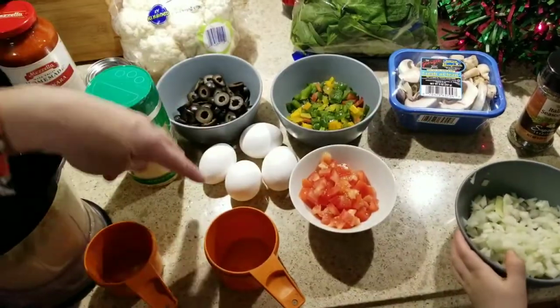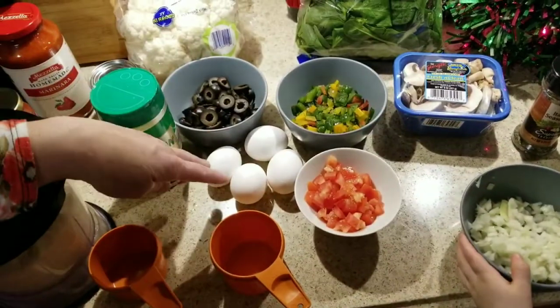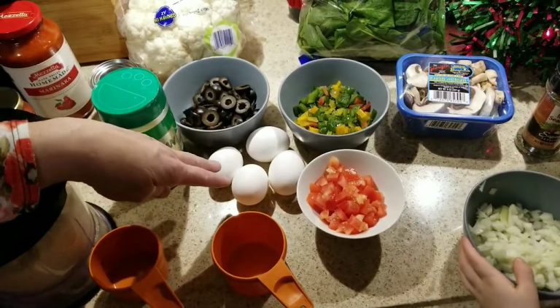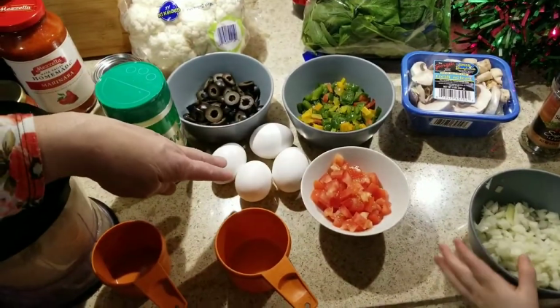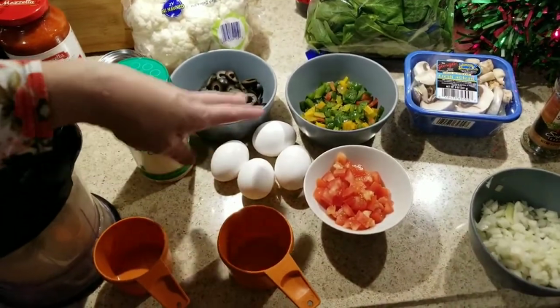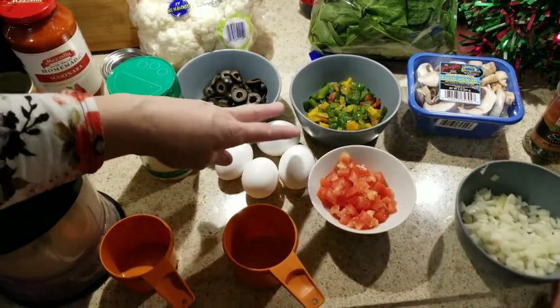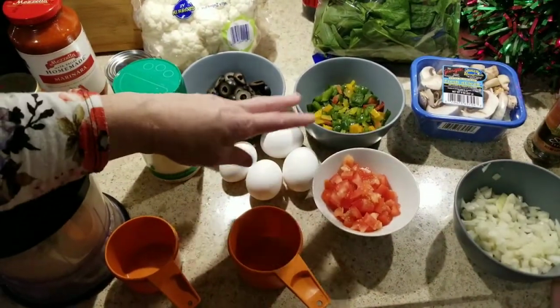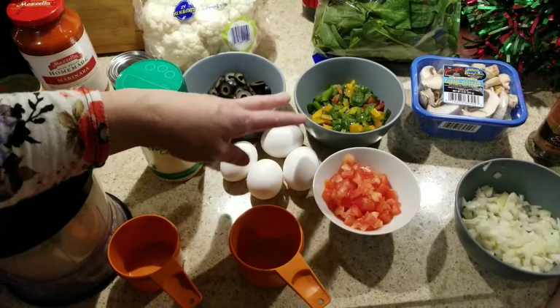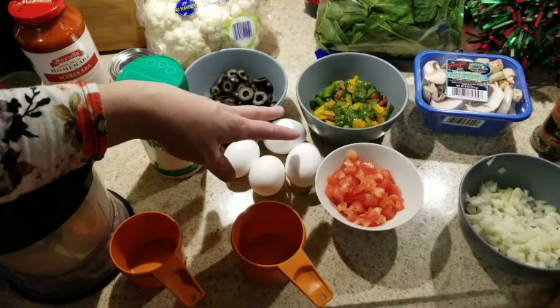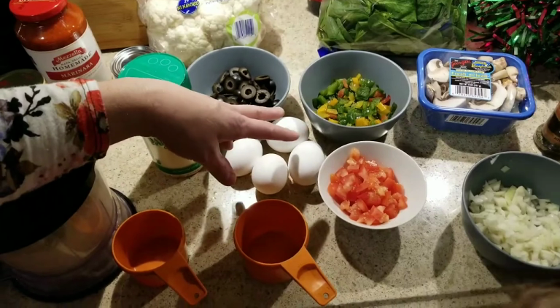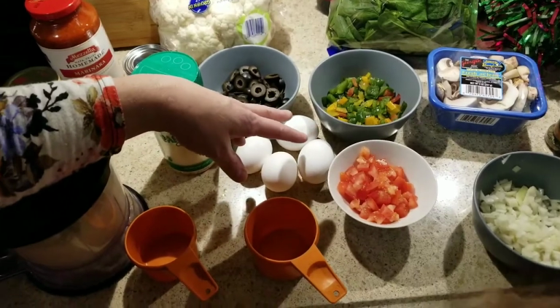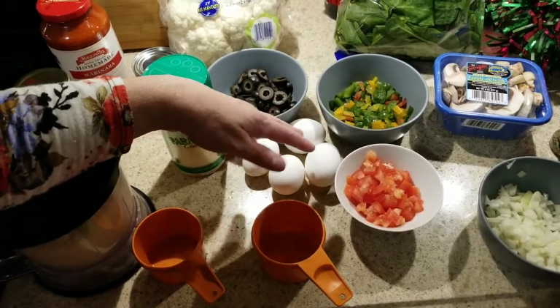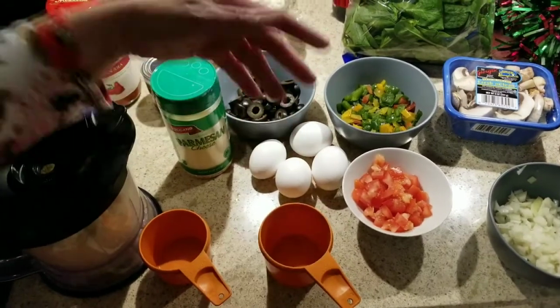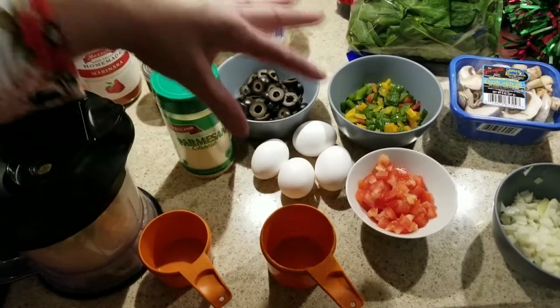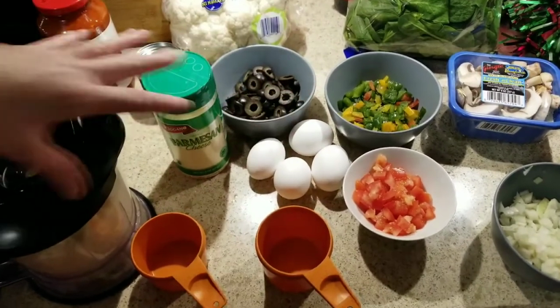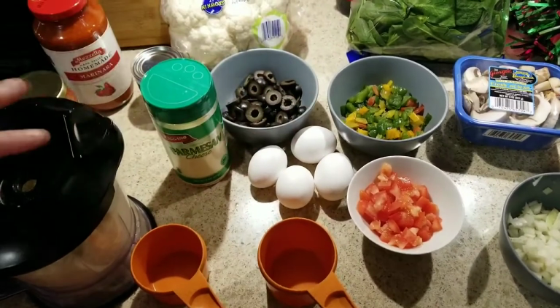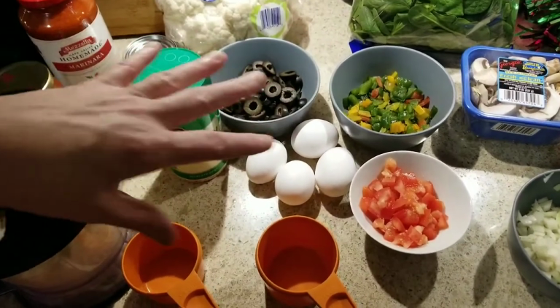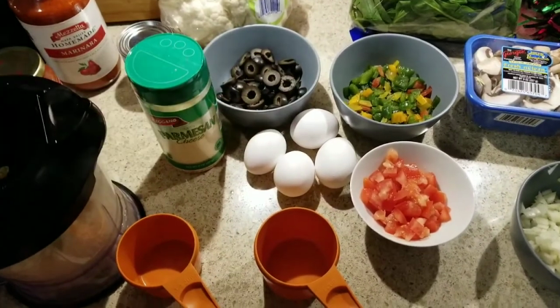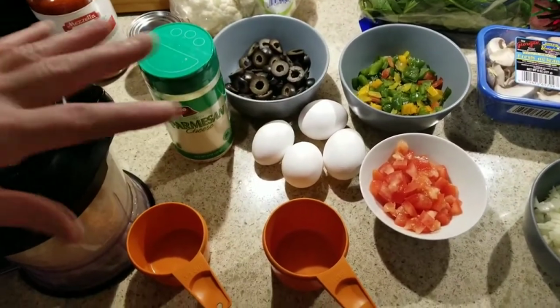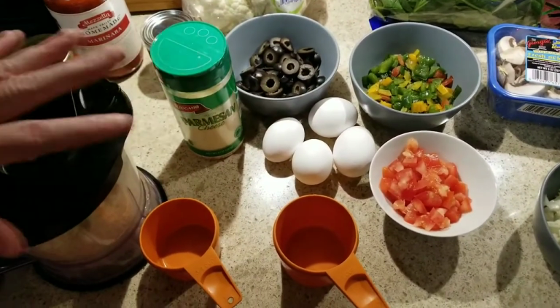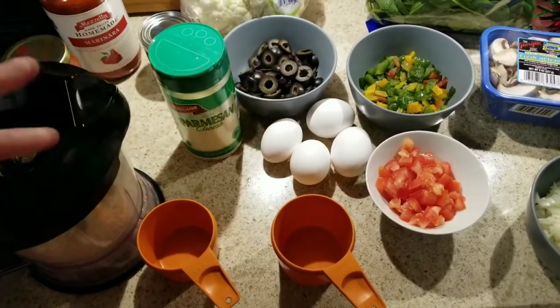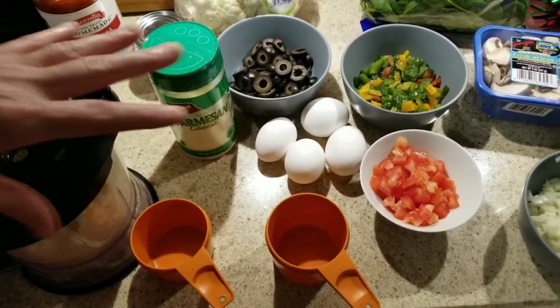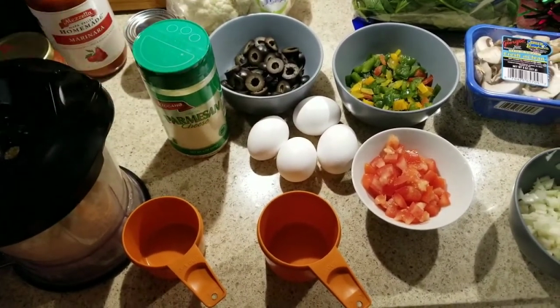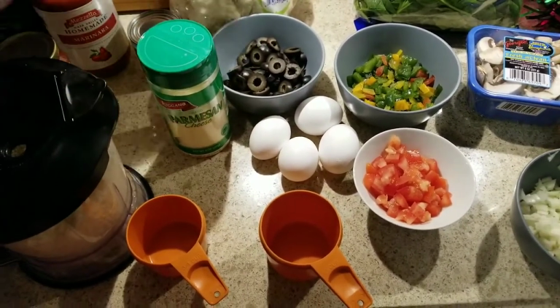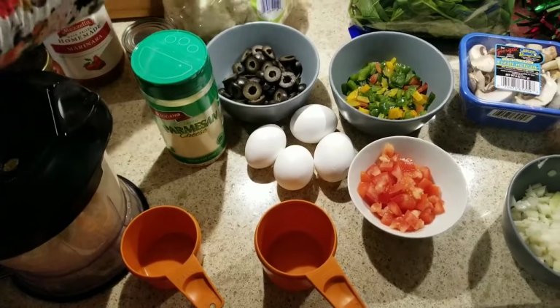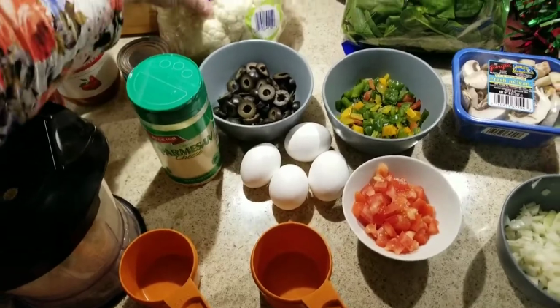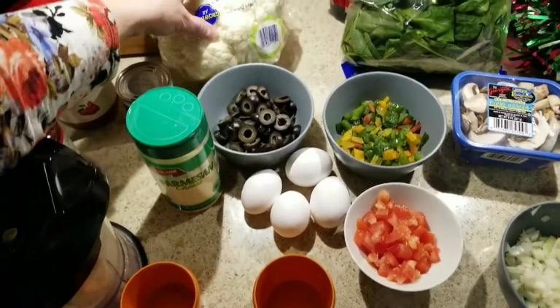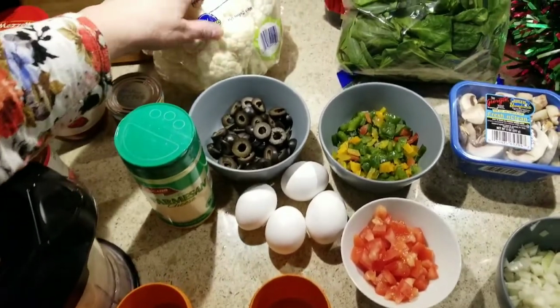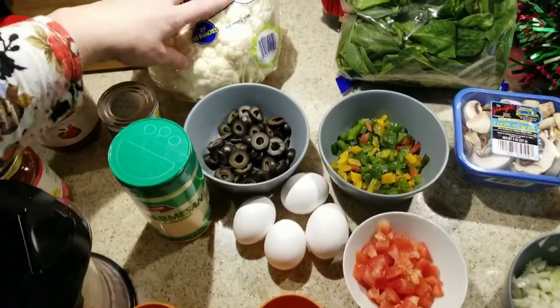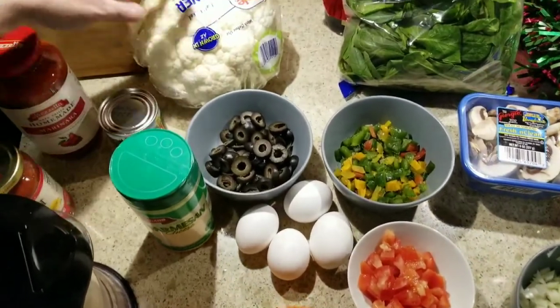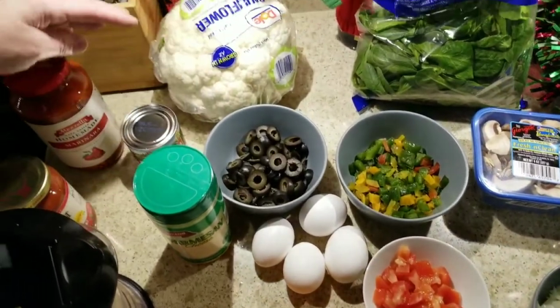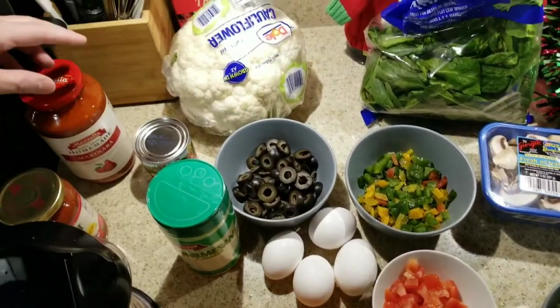We have two extra large and two large eggs. This is going to make the dough along with the cauliflower.